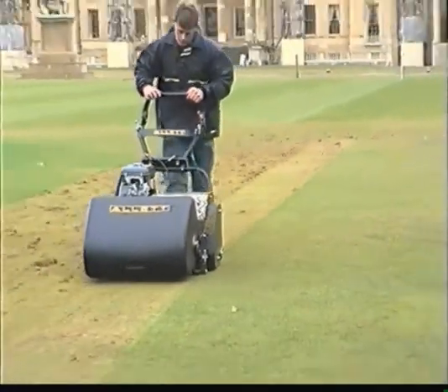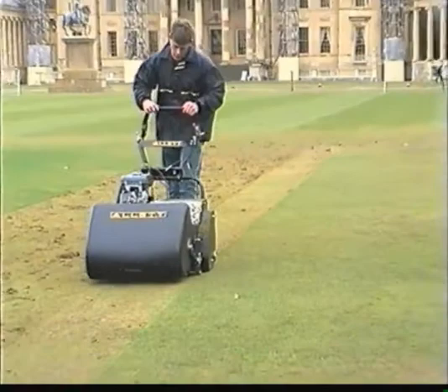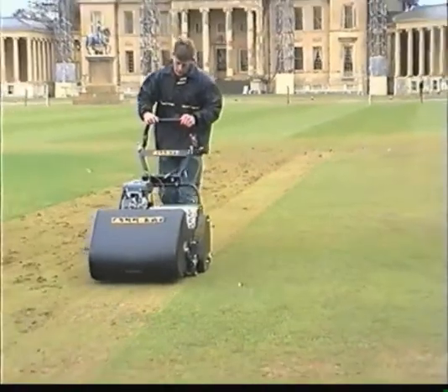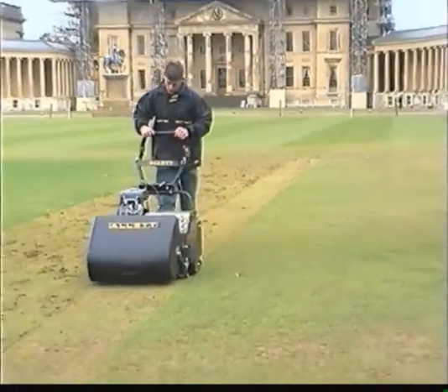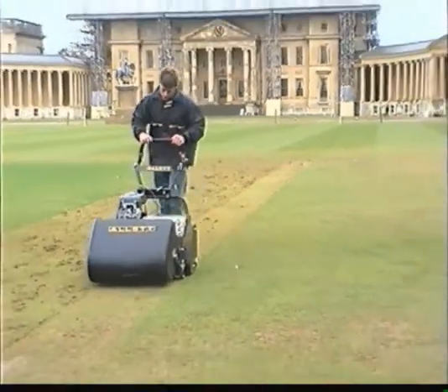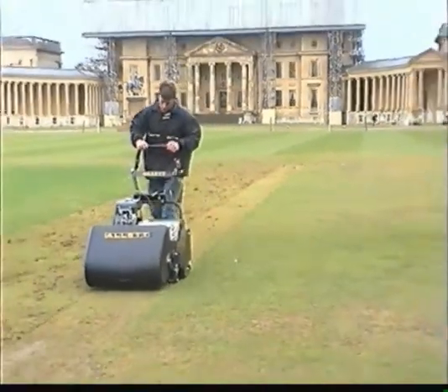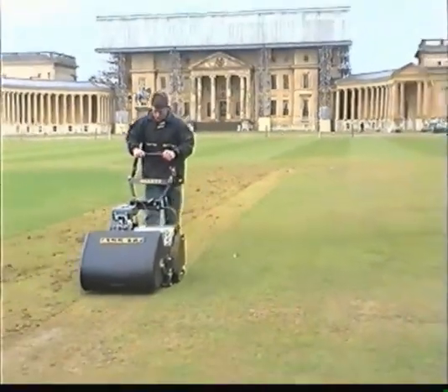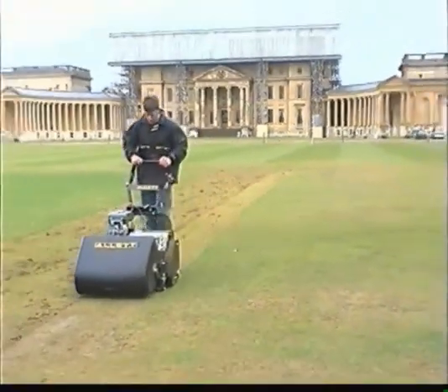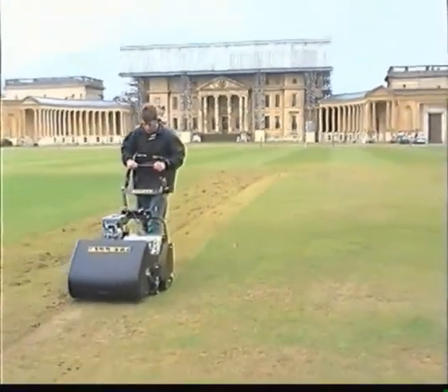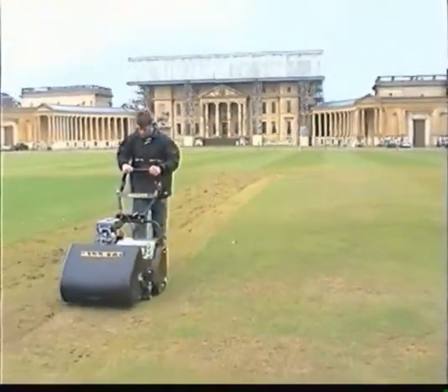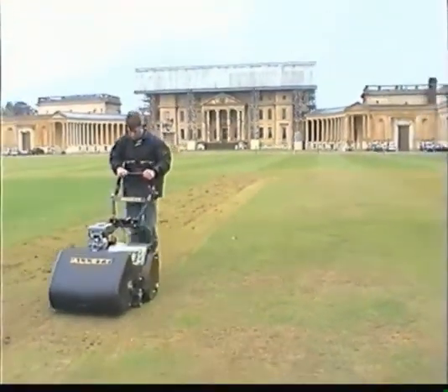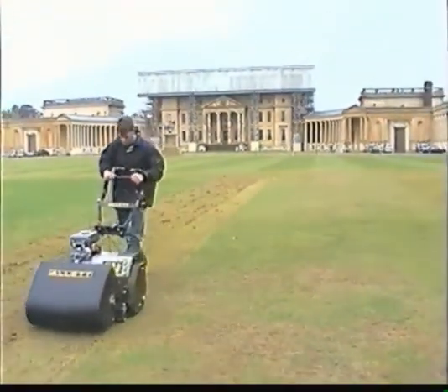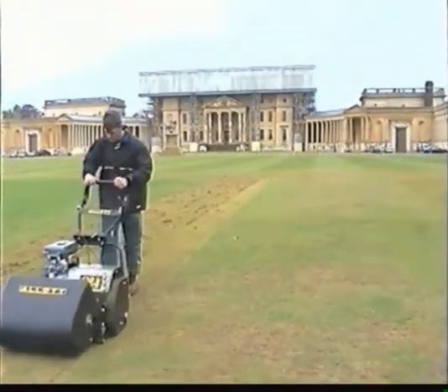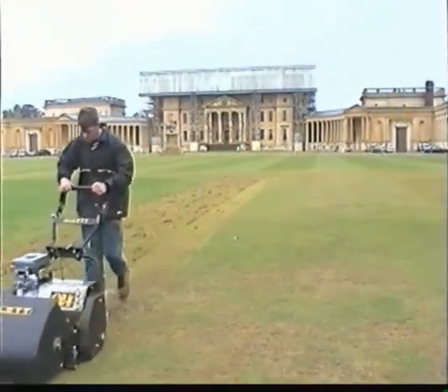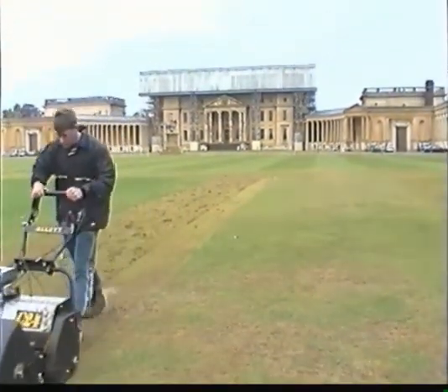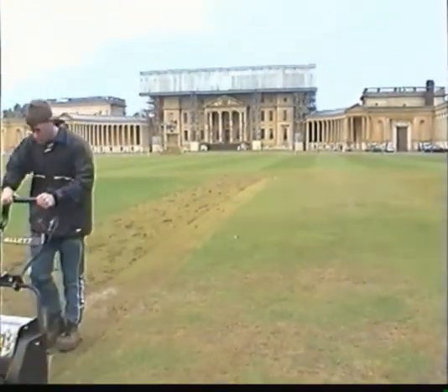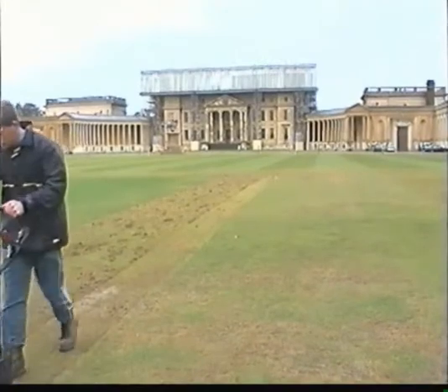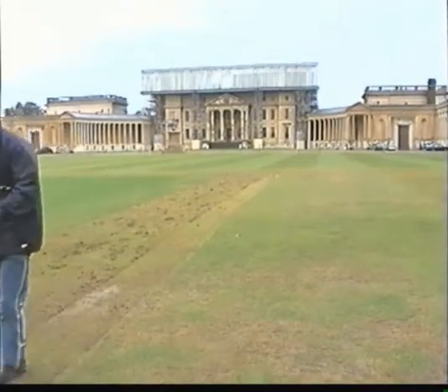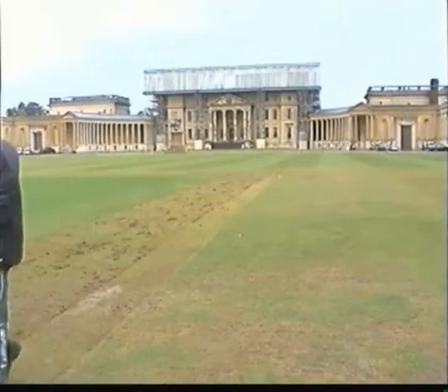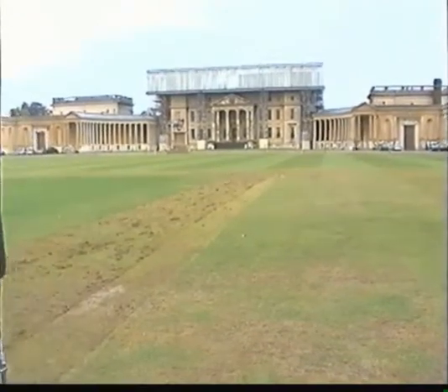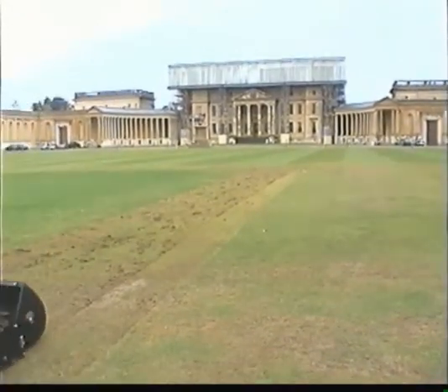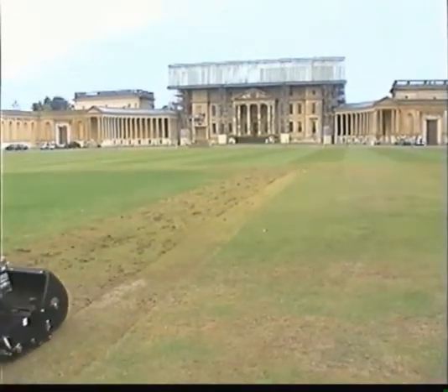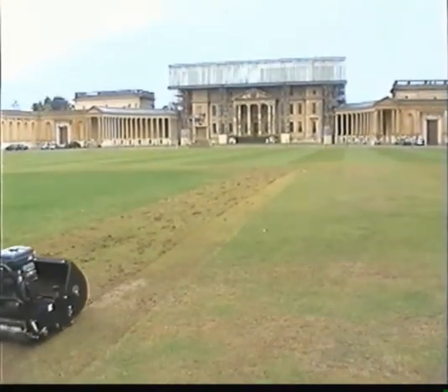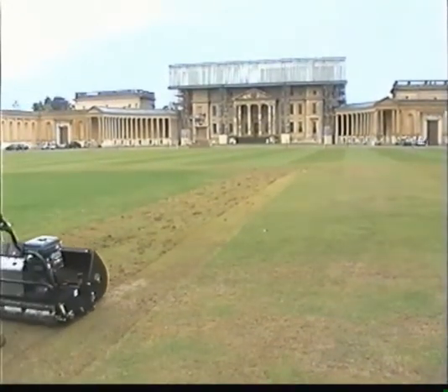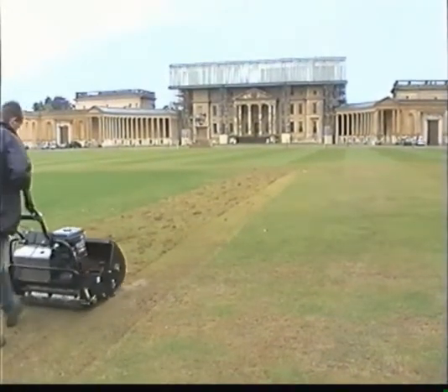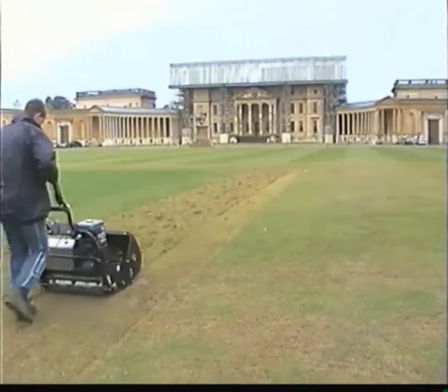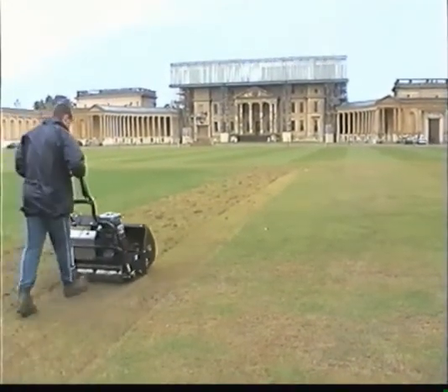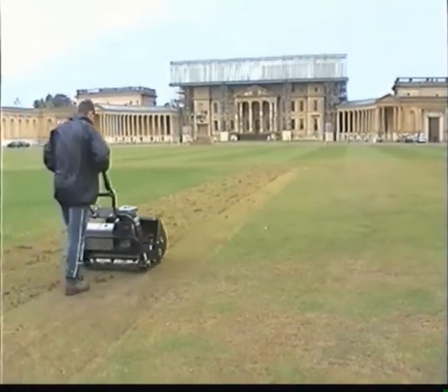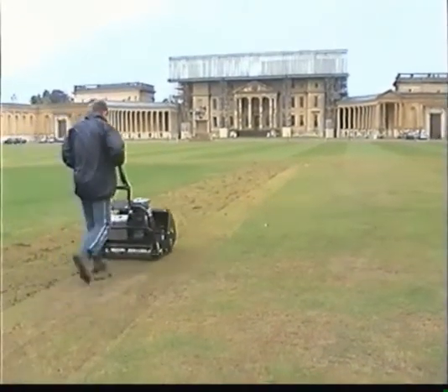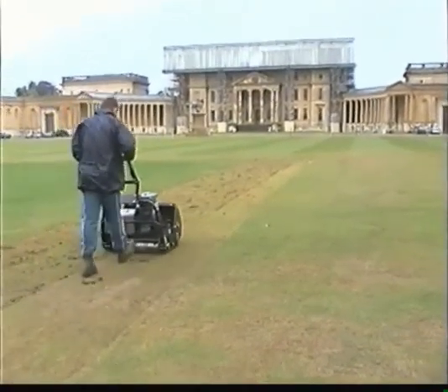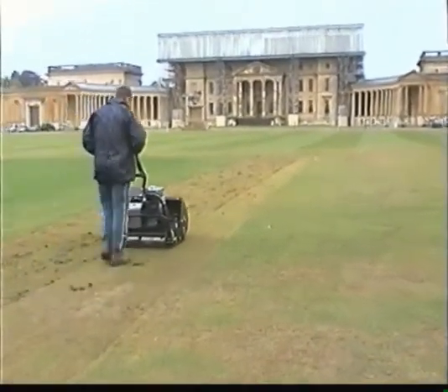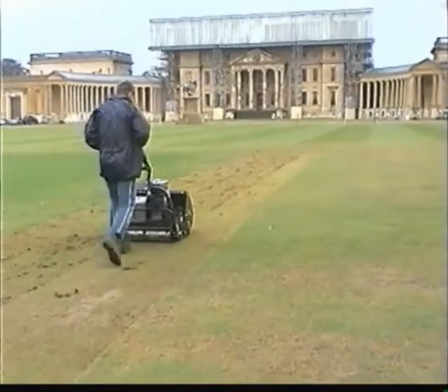As well as a choice between a ten or six blade mower and a scarifier, other Allett cartridges include a brush, a sorrel roller, a slitter and a verticutter.